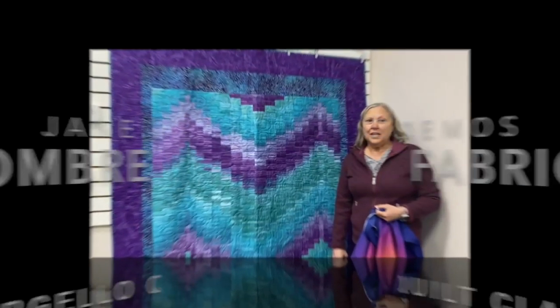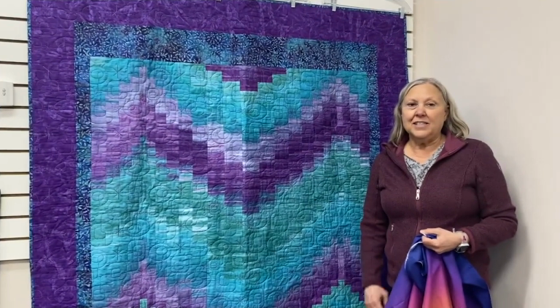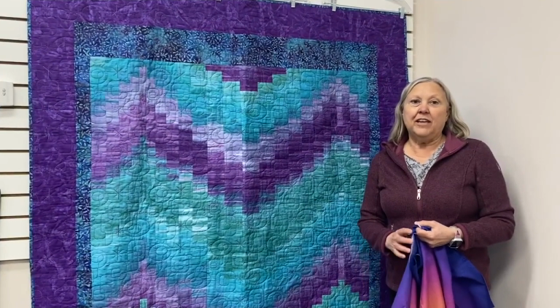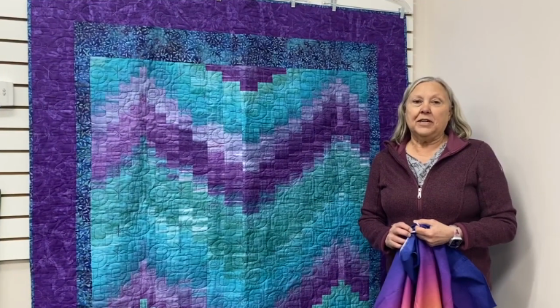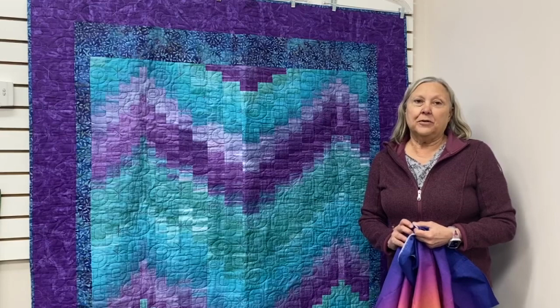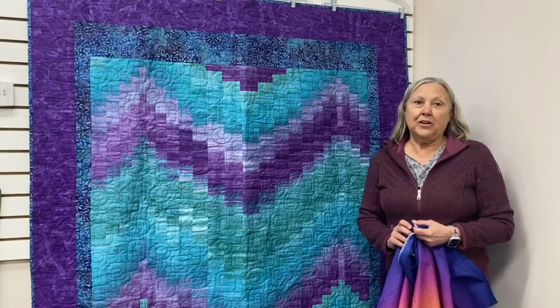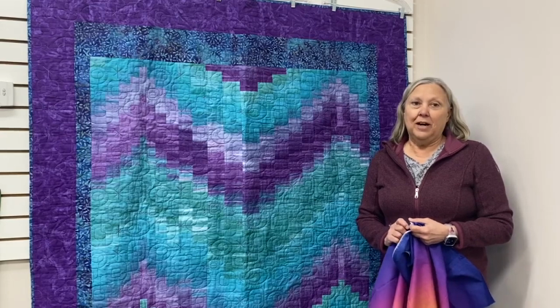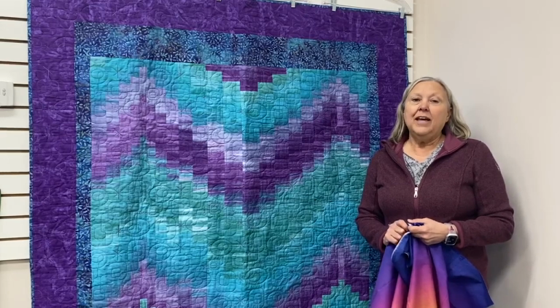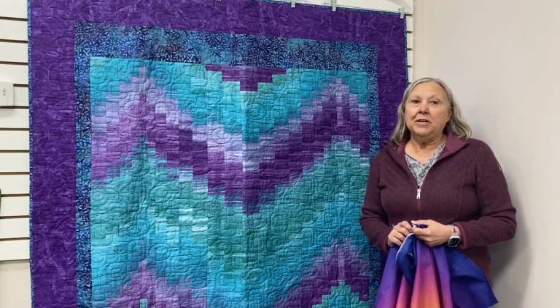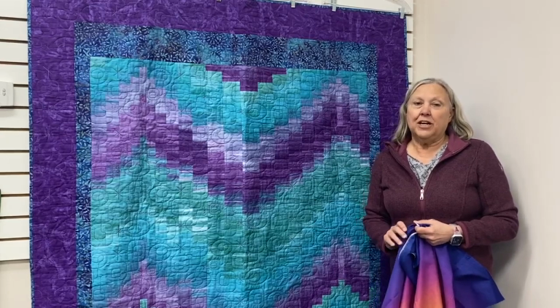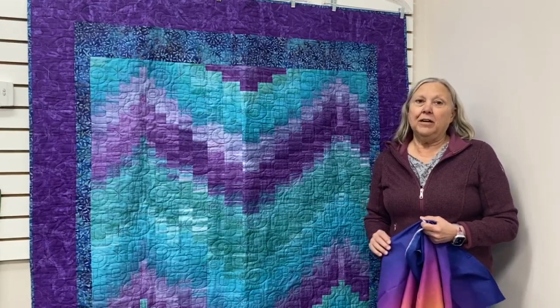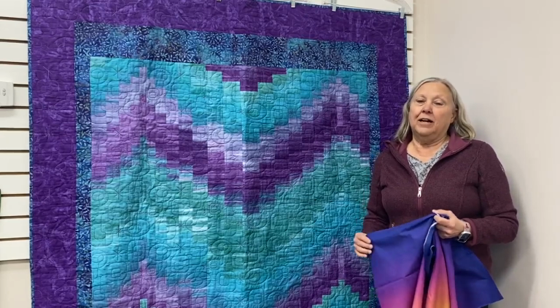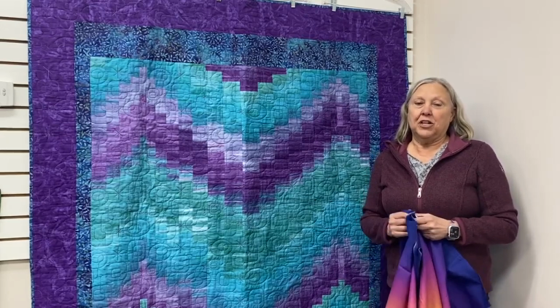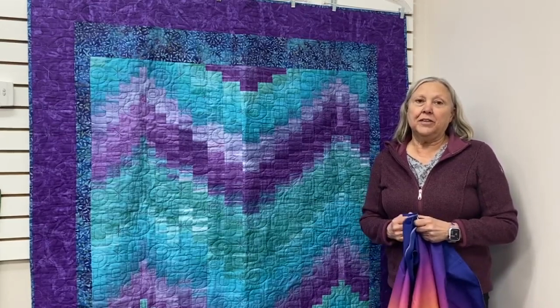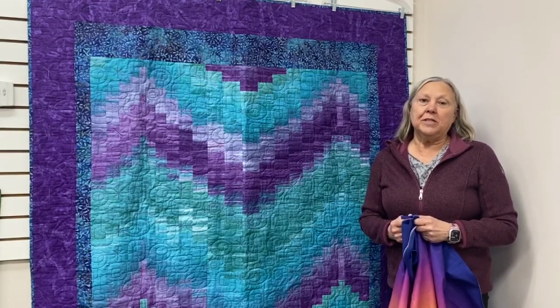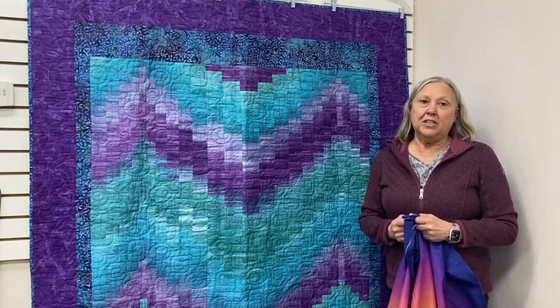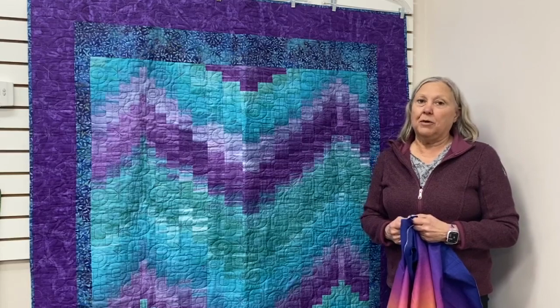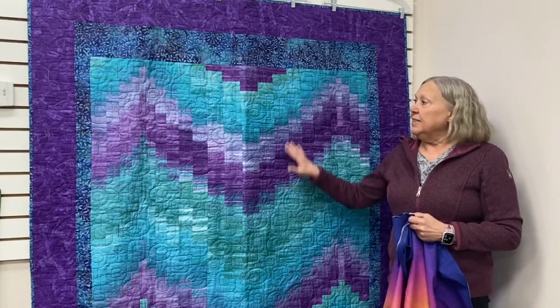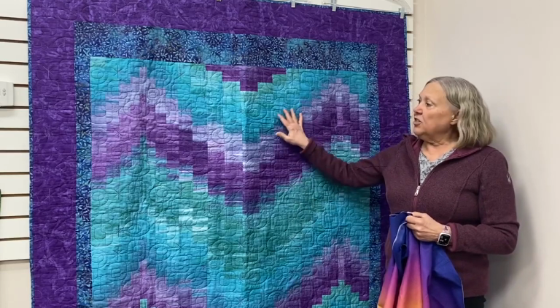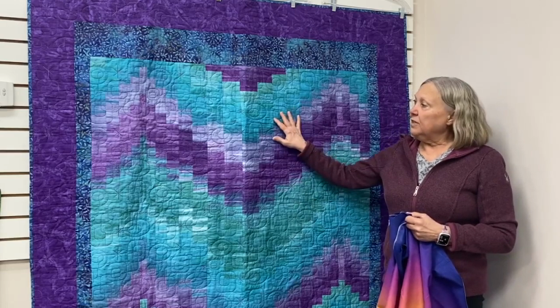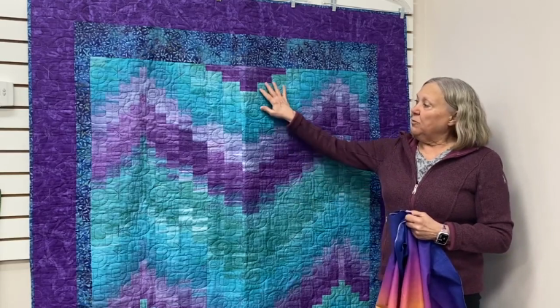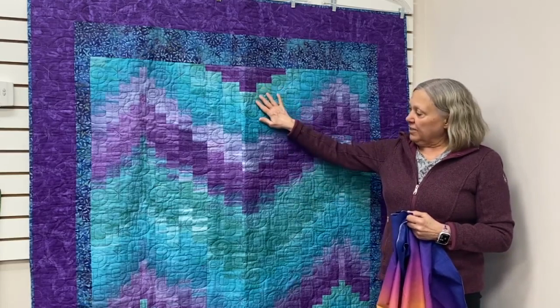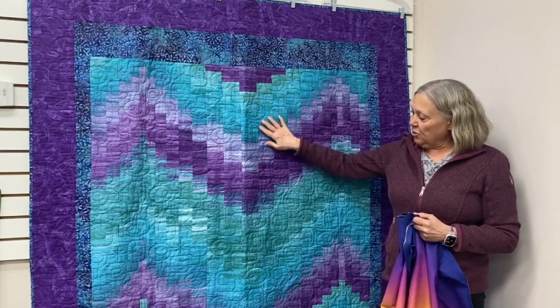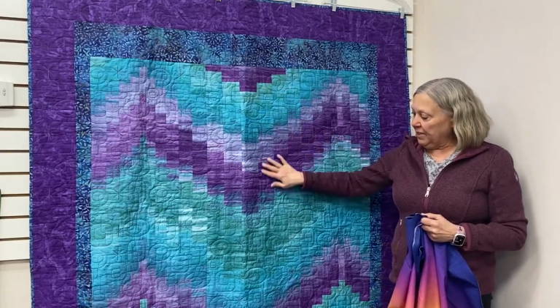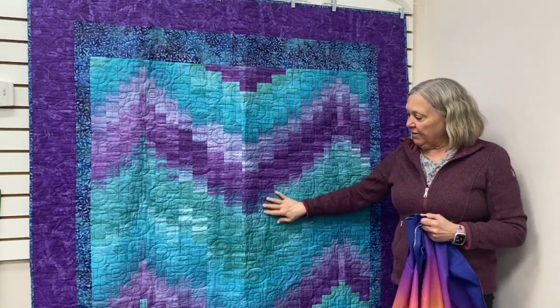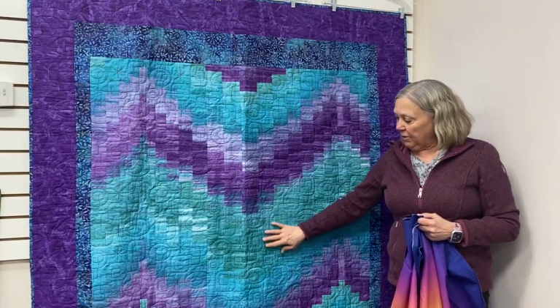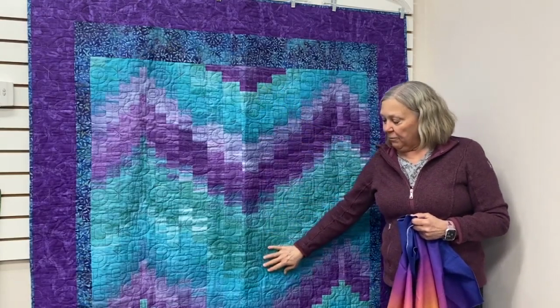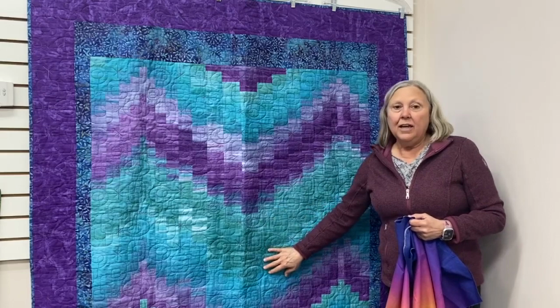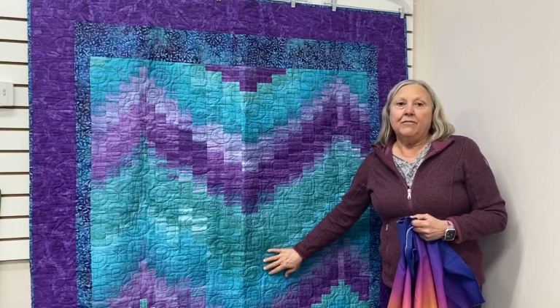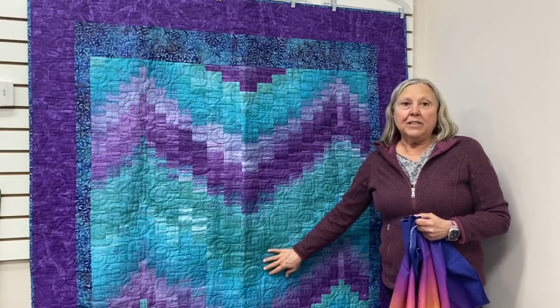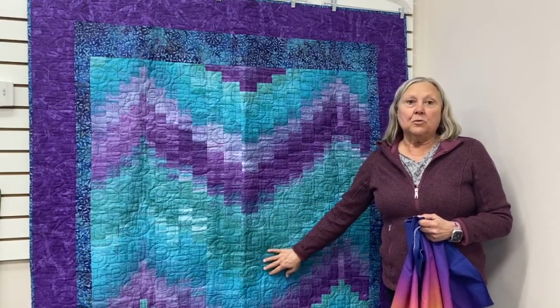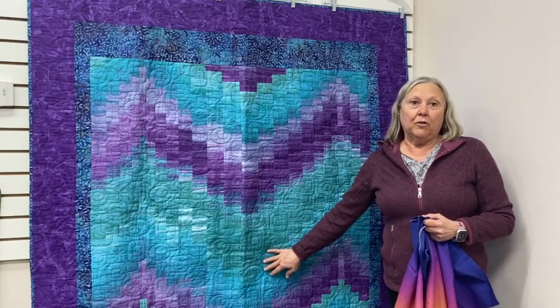This is Jane from Bernina Sewing Center in Omaha, and I'm here to talk about a Bargello quilt that I will be teaching this summer. This is the quilt, and while it's all strip pieced out of an ombre fabric, the fabric does the work for you.